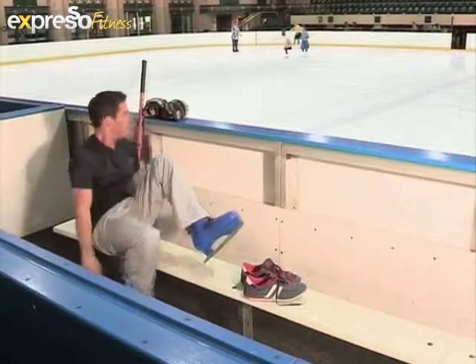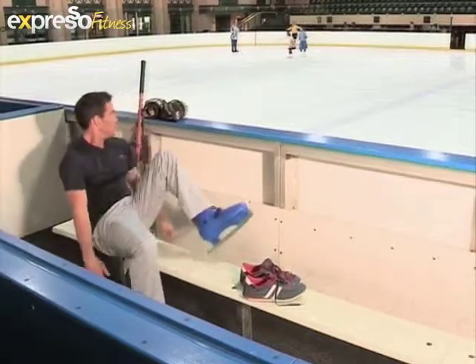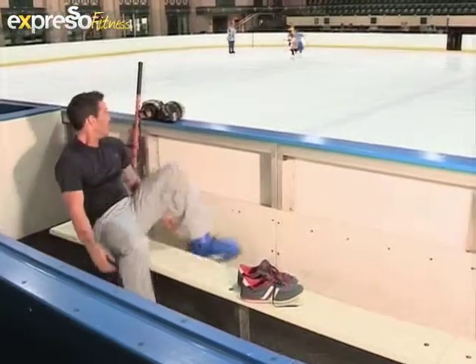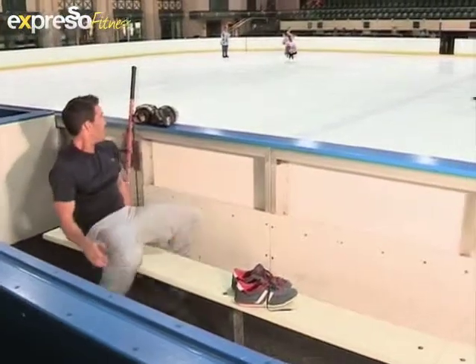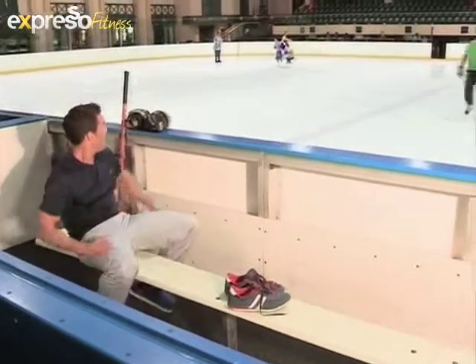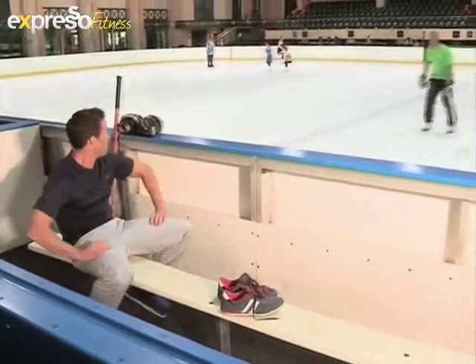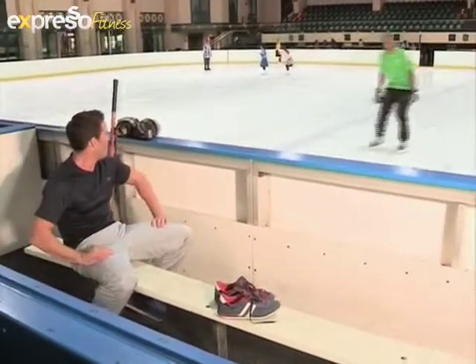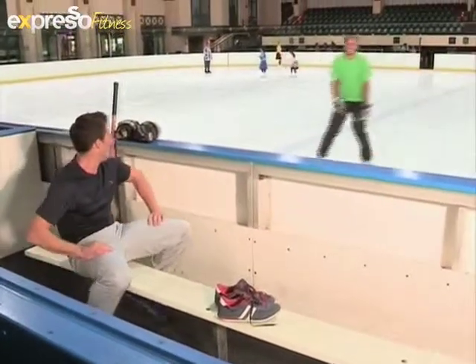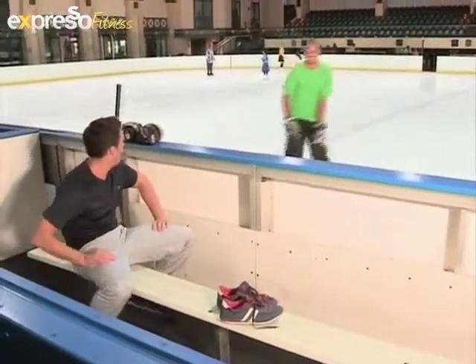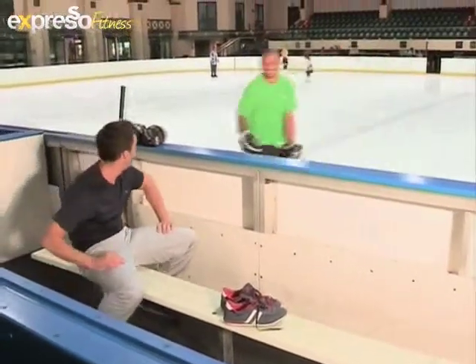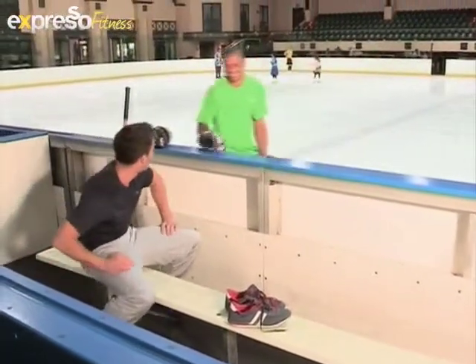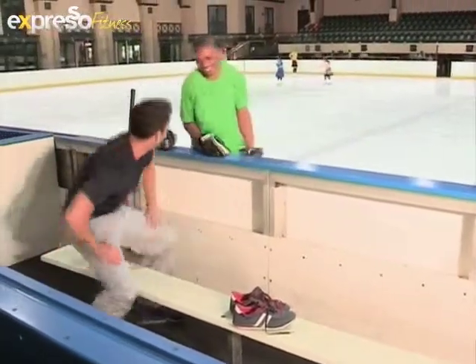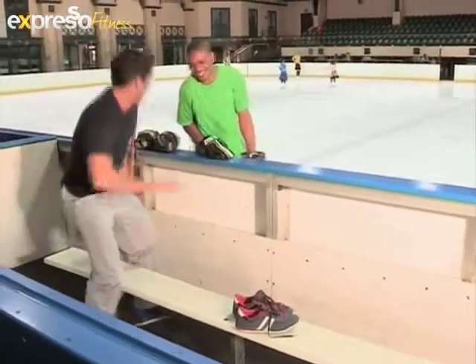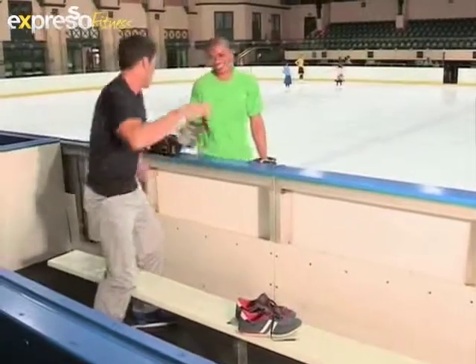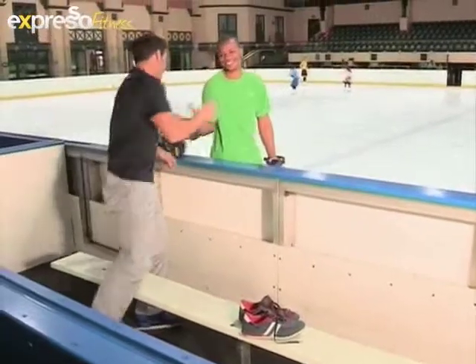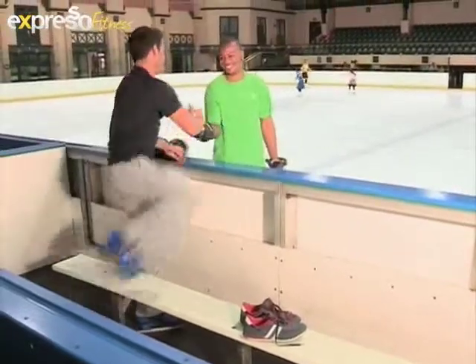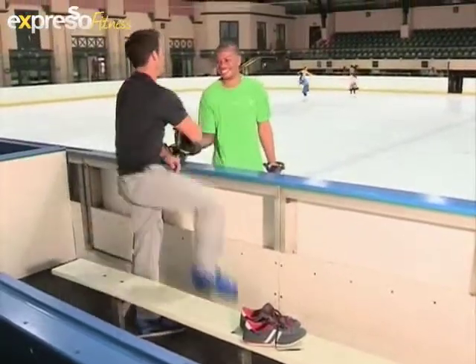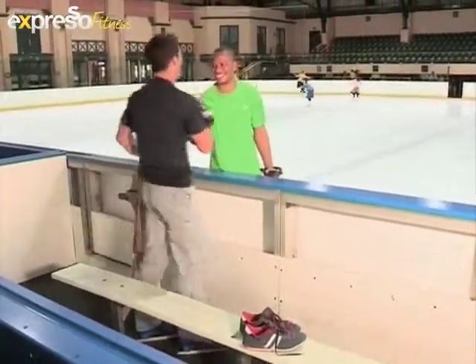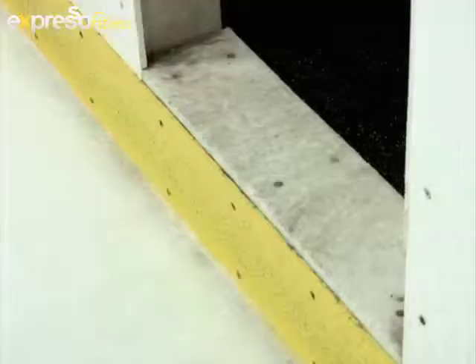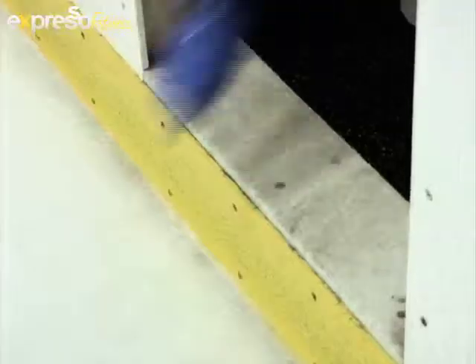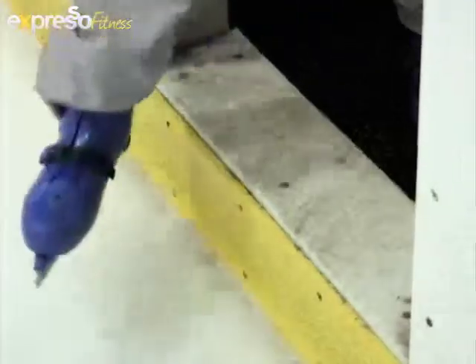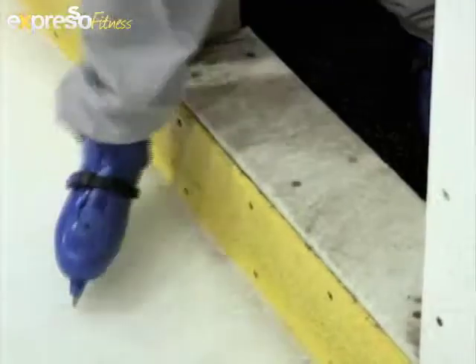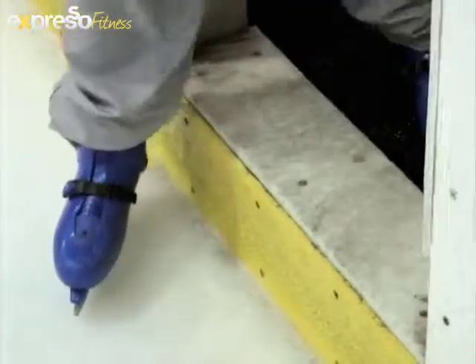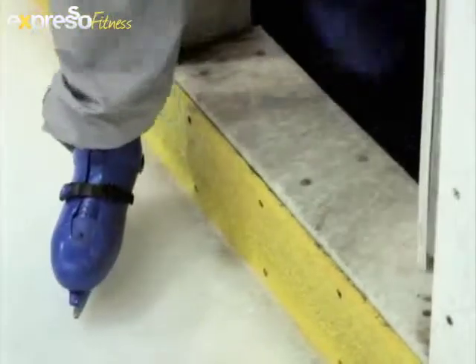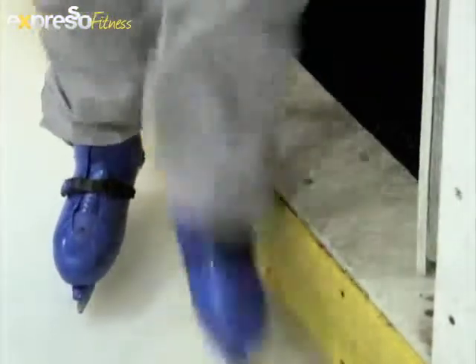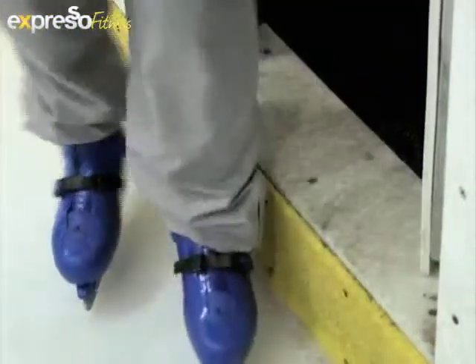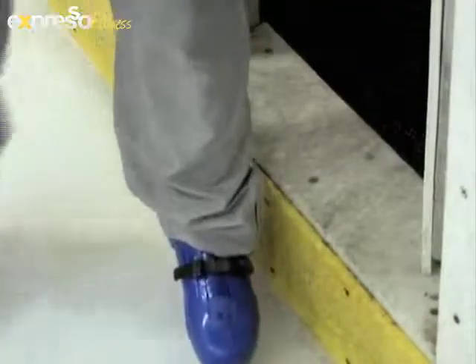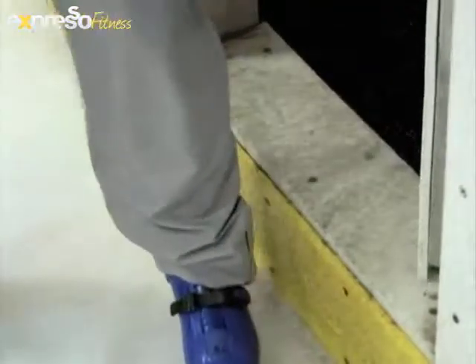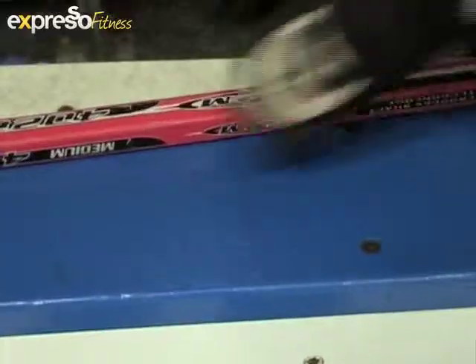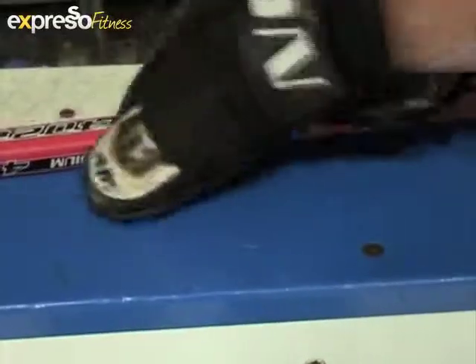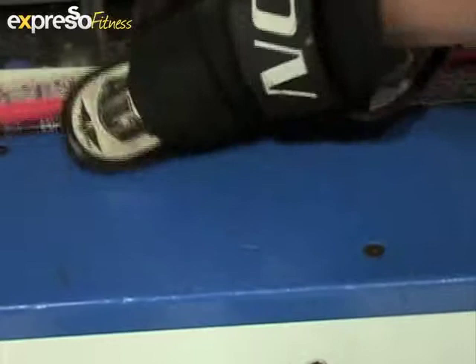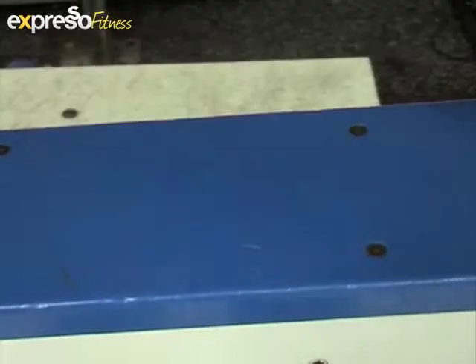Graham's hitting the ice with Jerry Macambo, a Western Province ice hockey player. Besides skills like shooting, passing and even shot blocking, players need to be top fit.